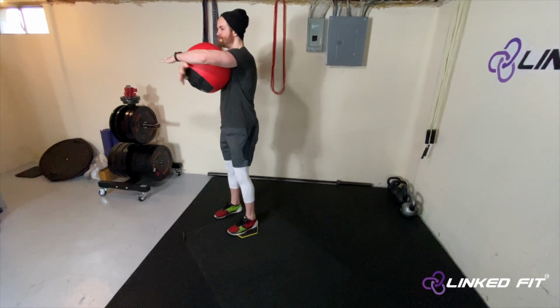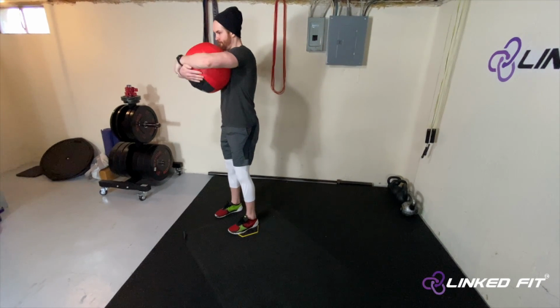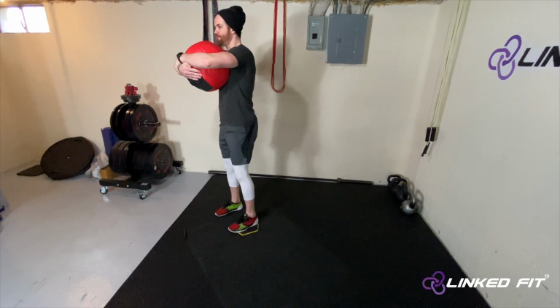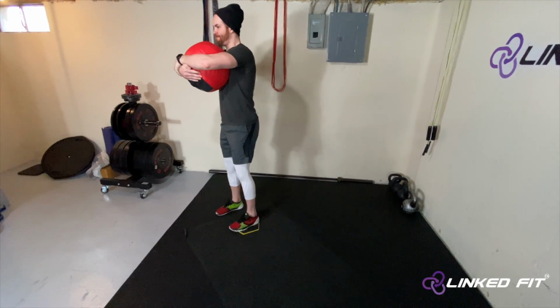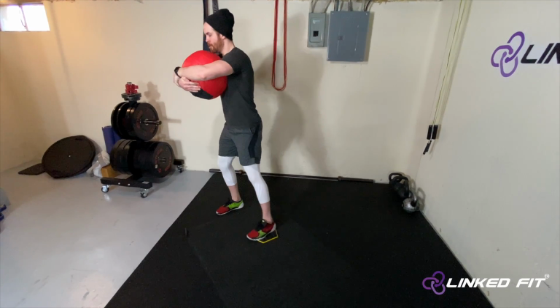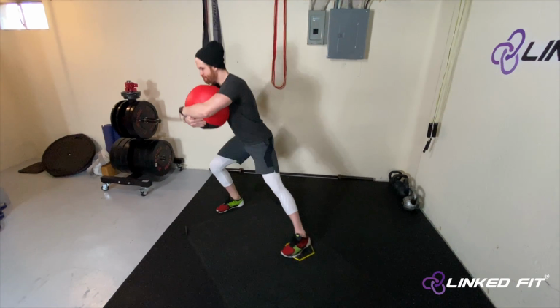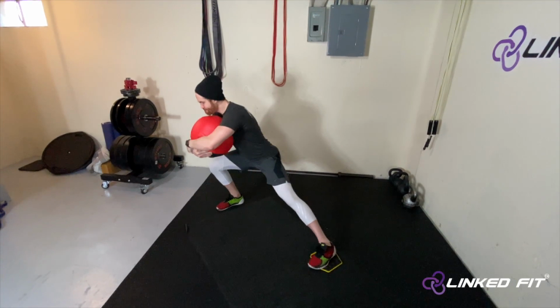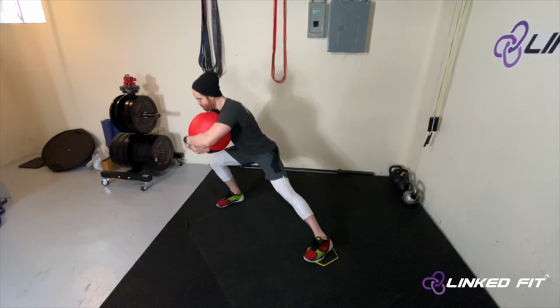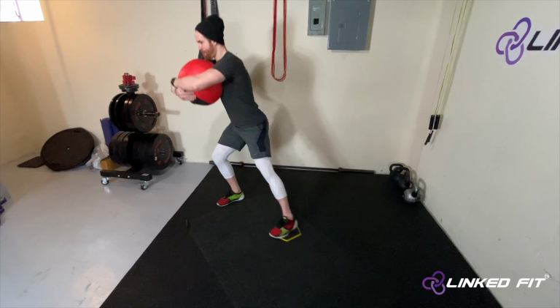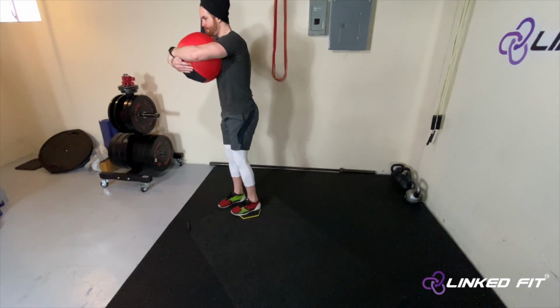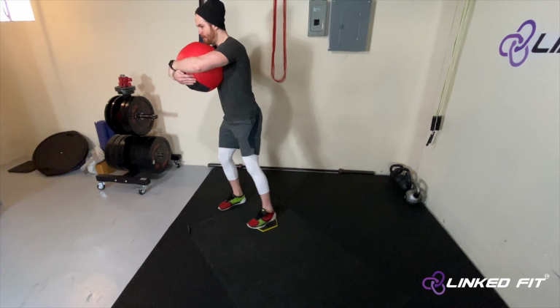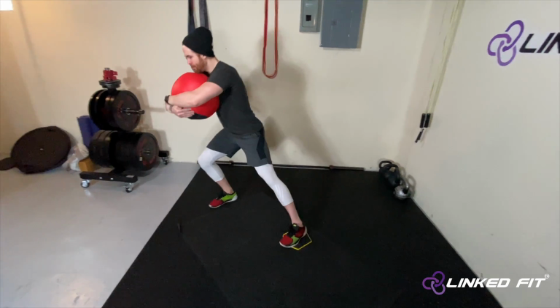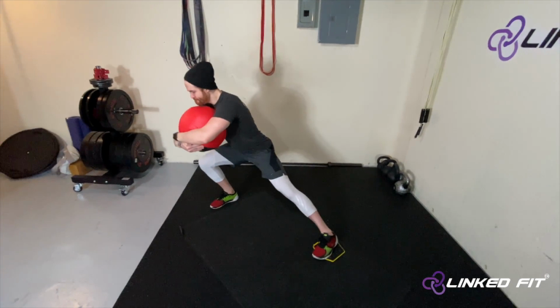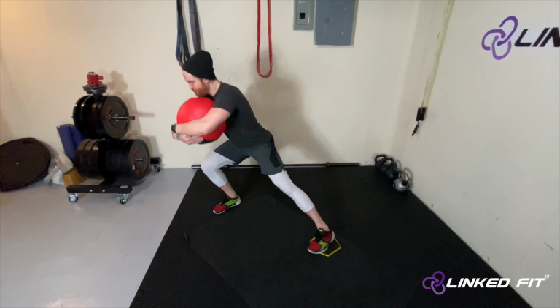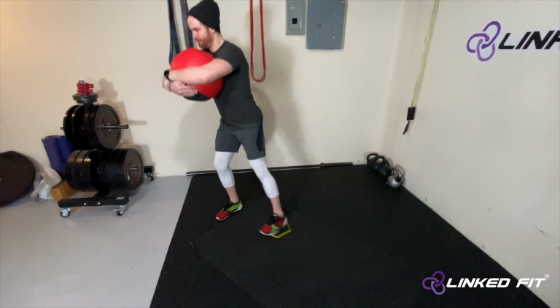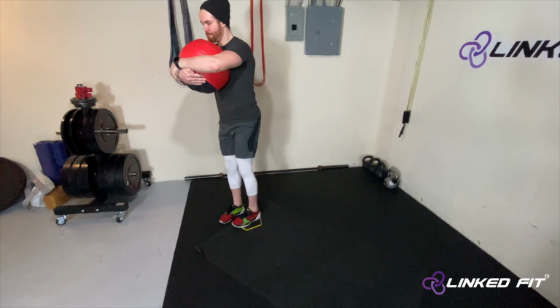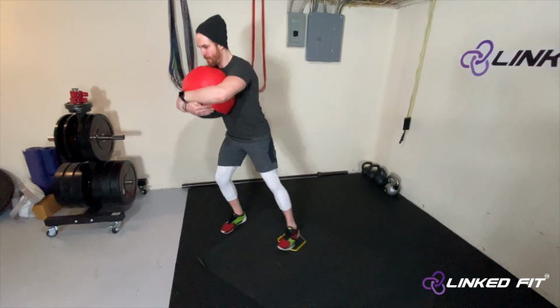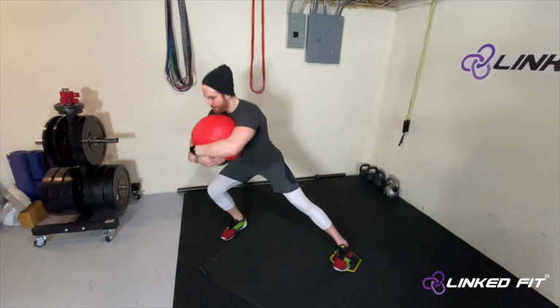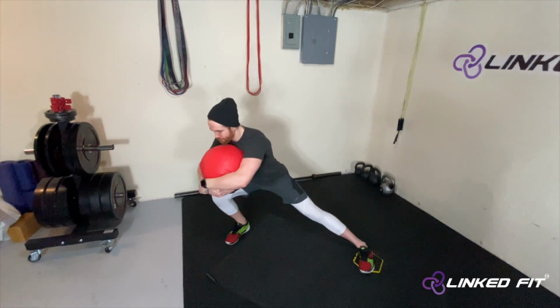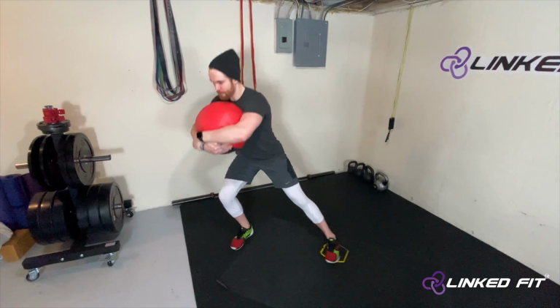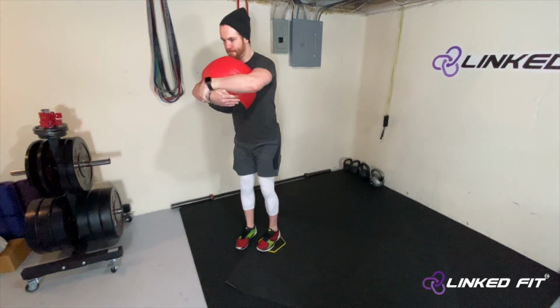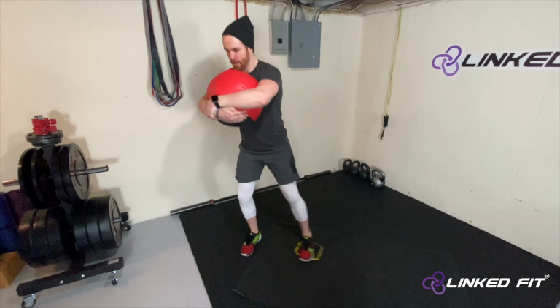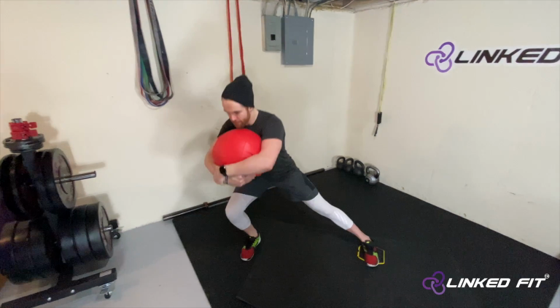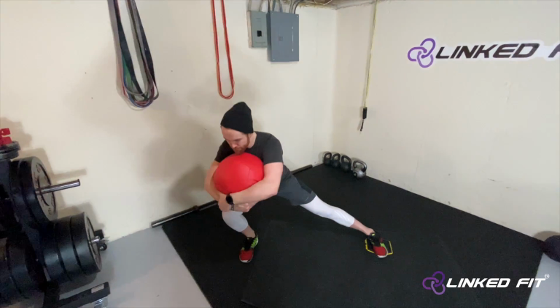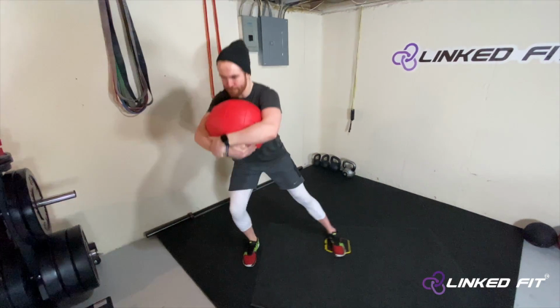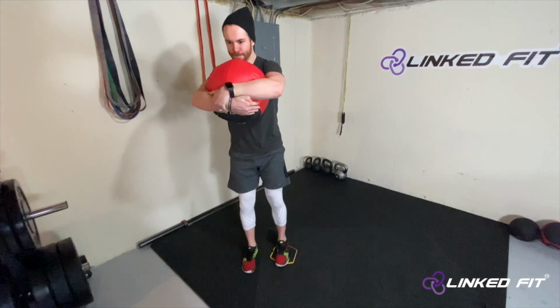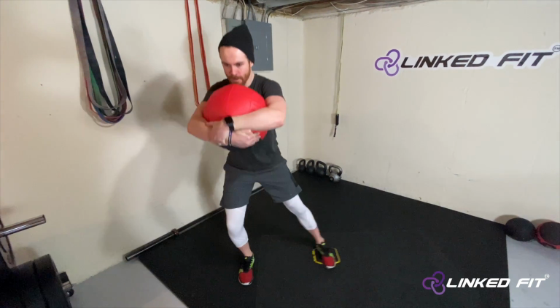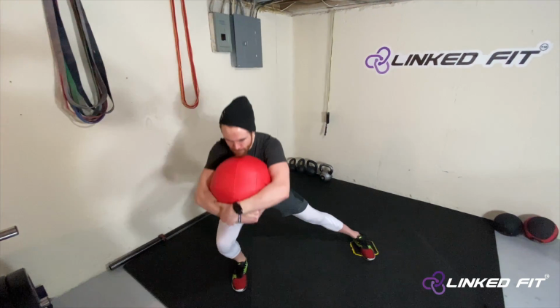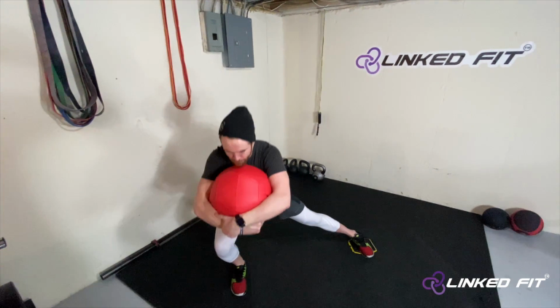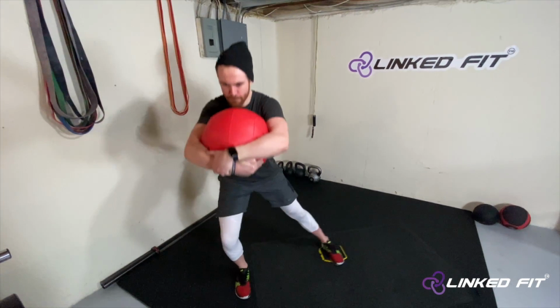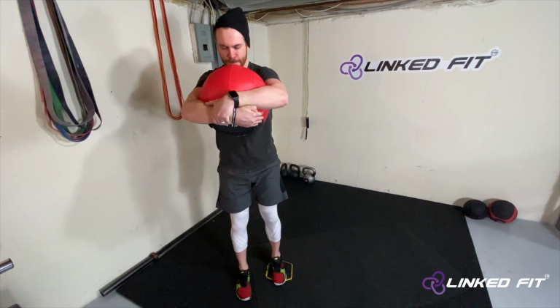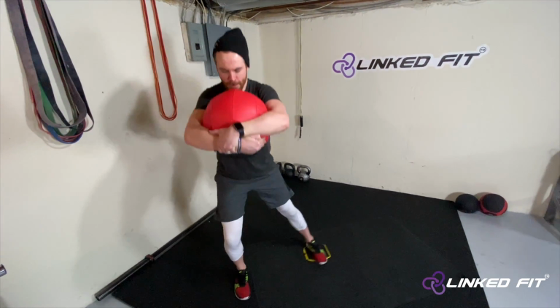The opposite leg will perform the lunge. Pick up the Medicine Ball and squeeze it tightly between the hands and the chest. Slide the leg out as you perform the Lateral Lunge. Stabilize the body while performing this movement.